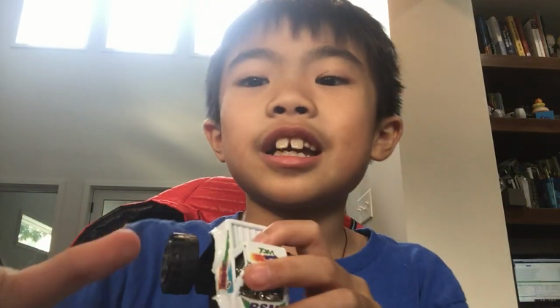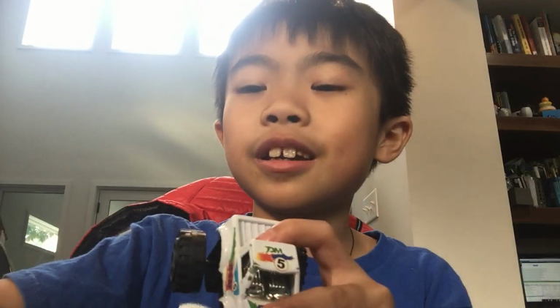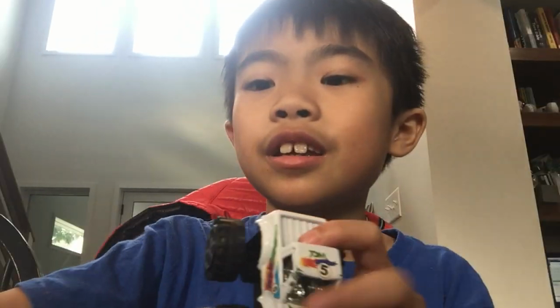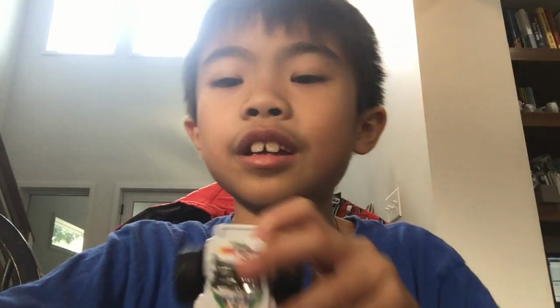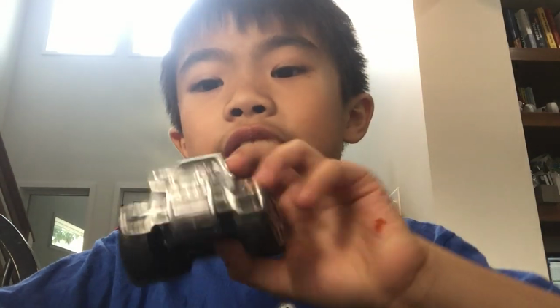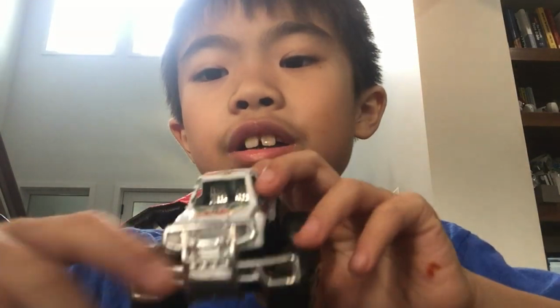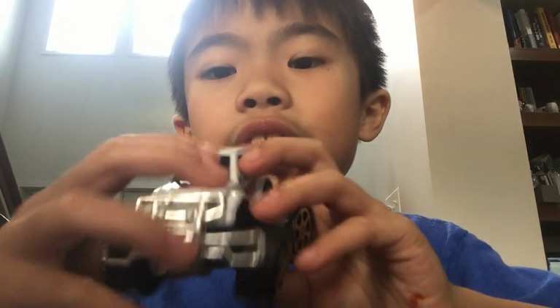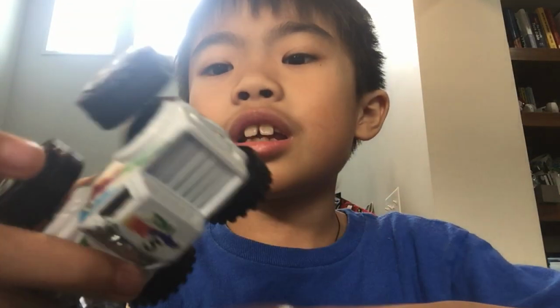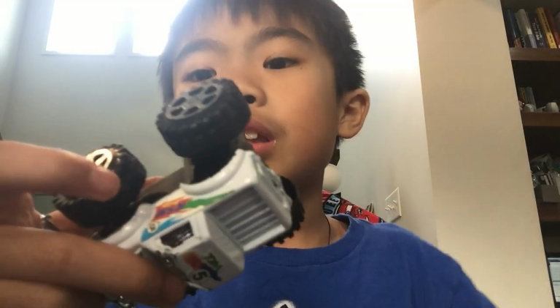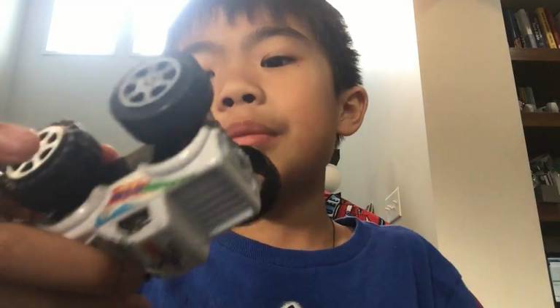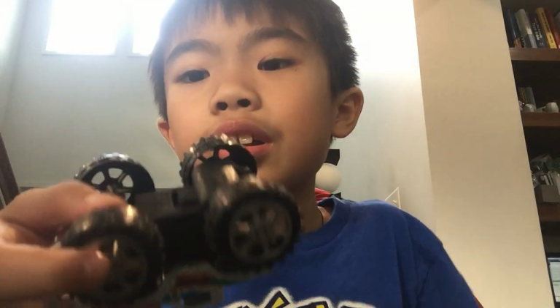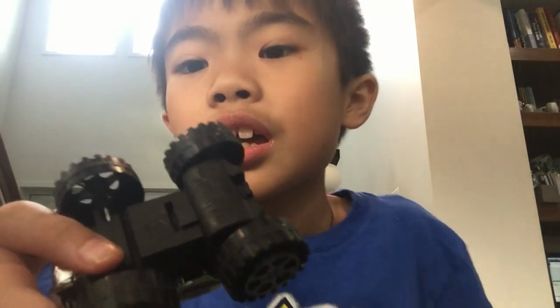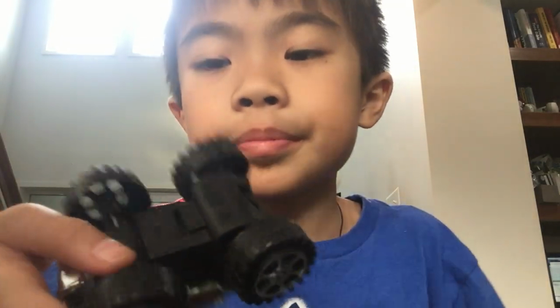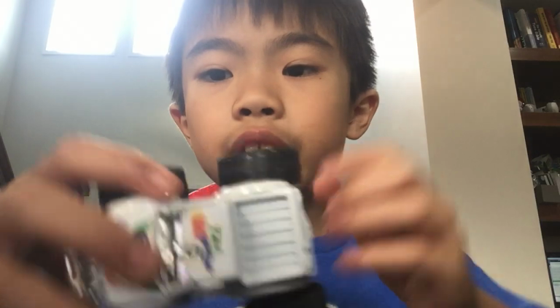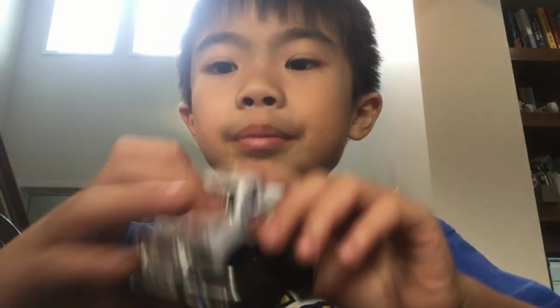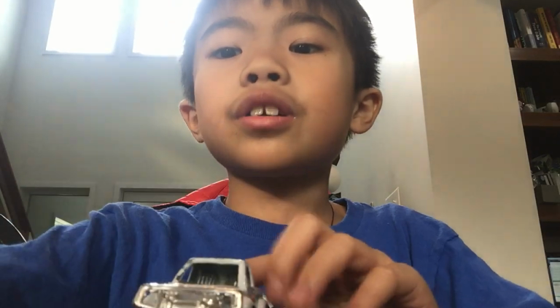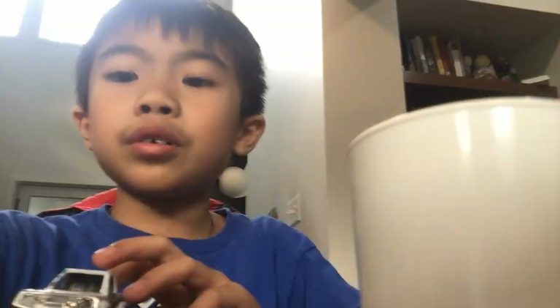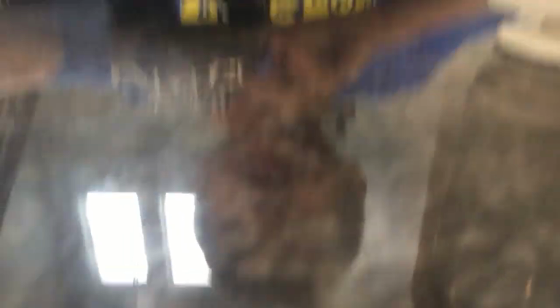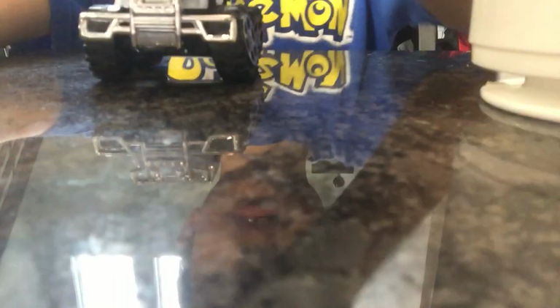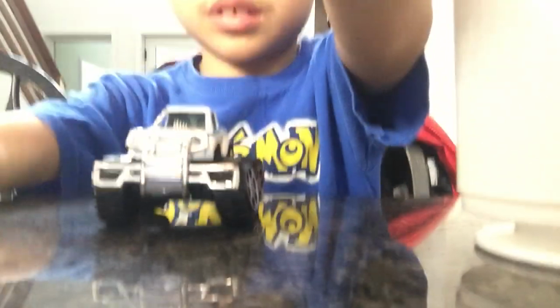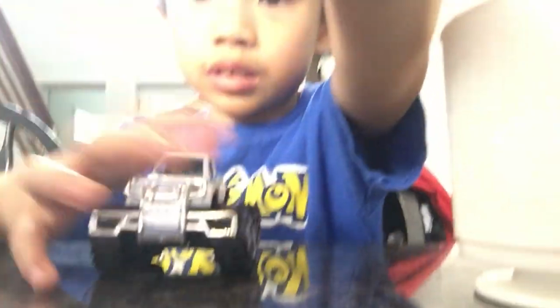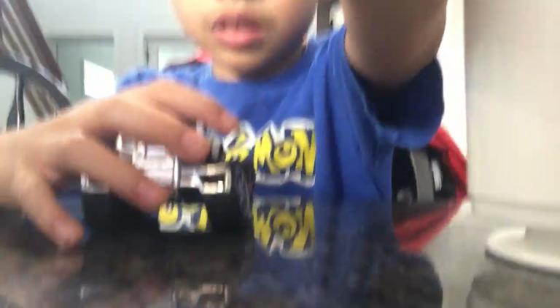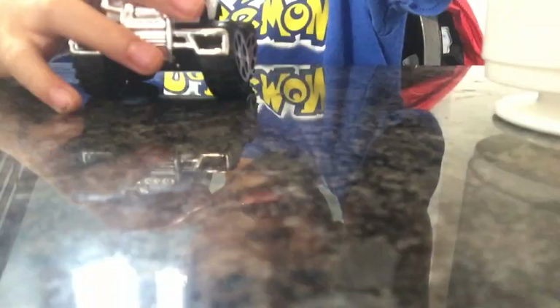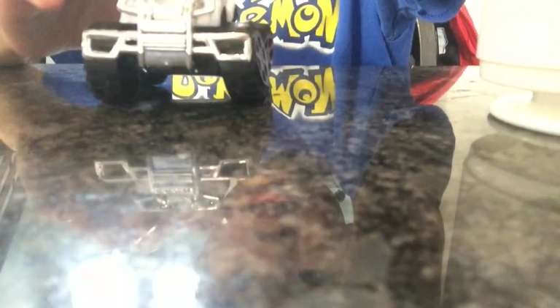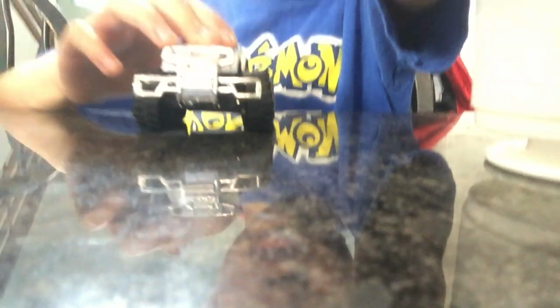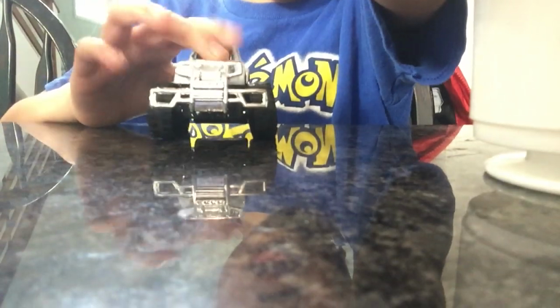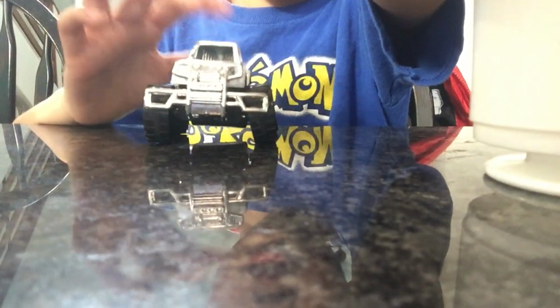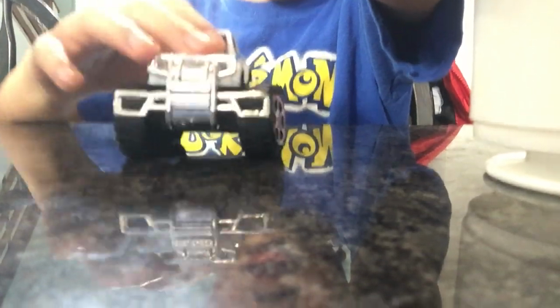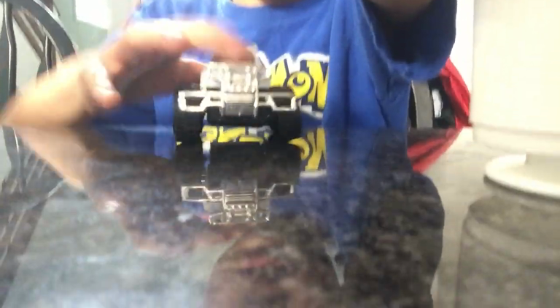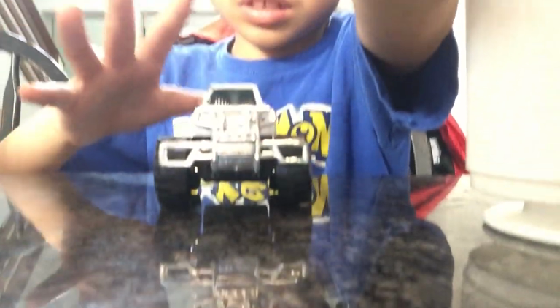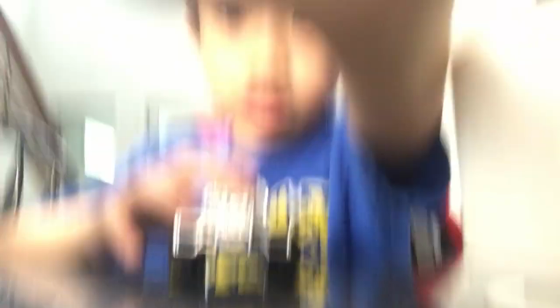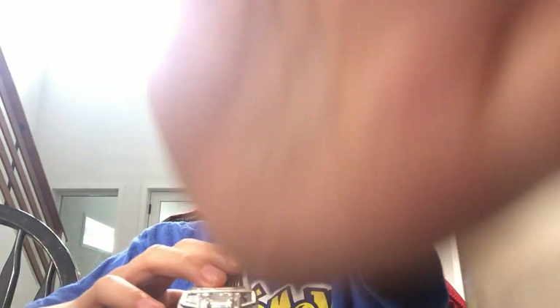And then this is what the bottom of it looks like. I'm pretty sure it's a pullback. I guess not.